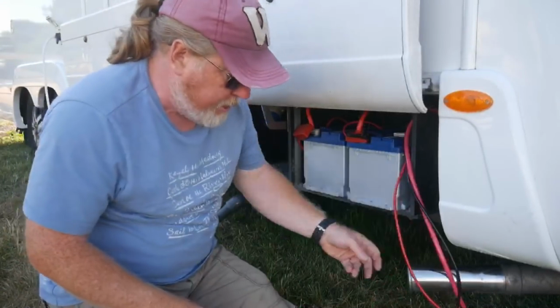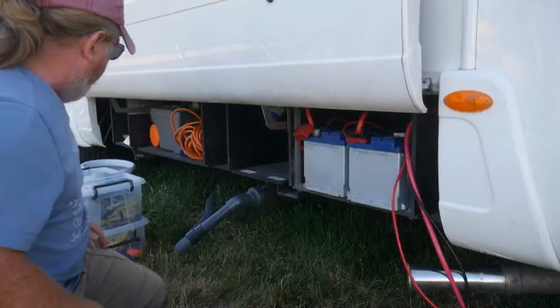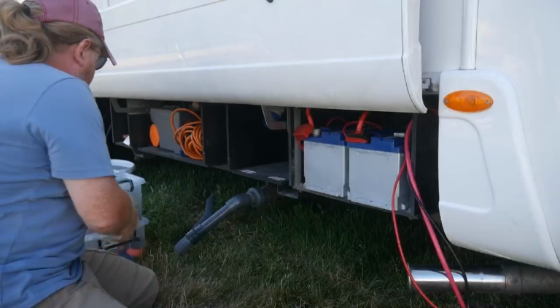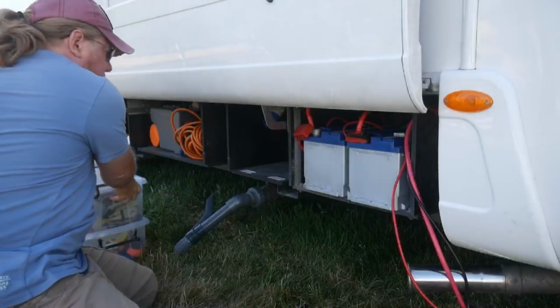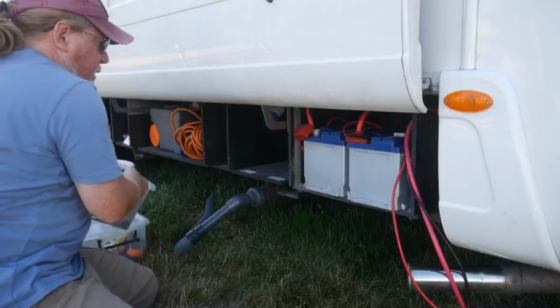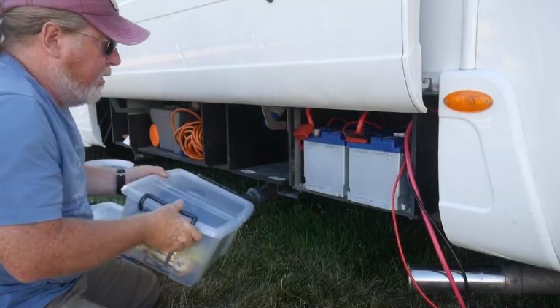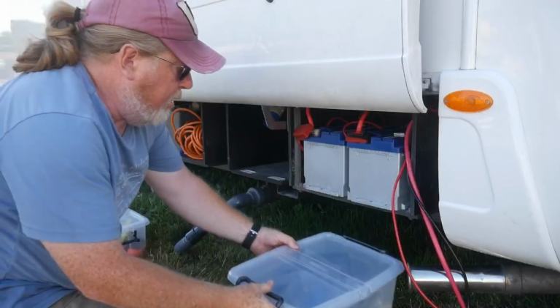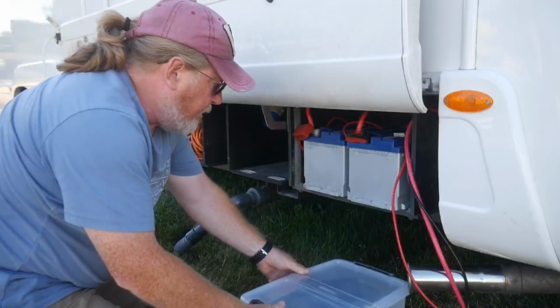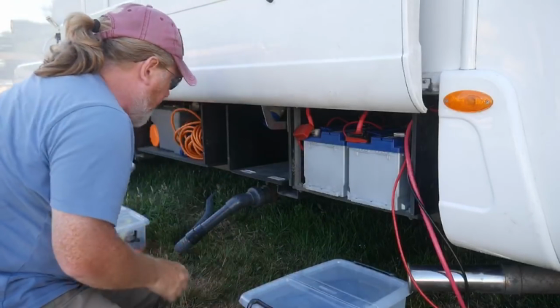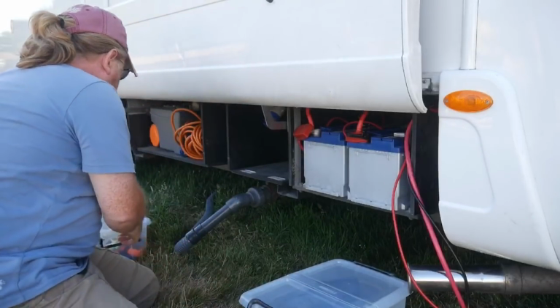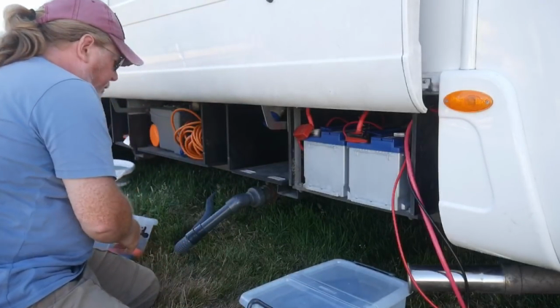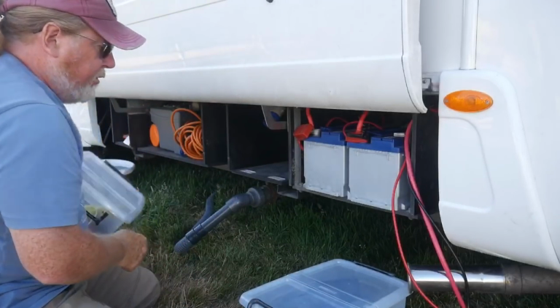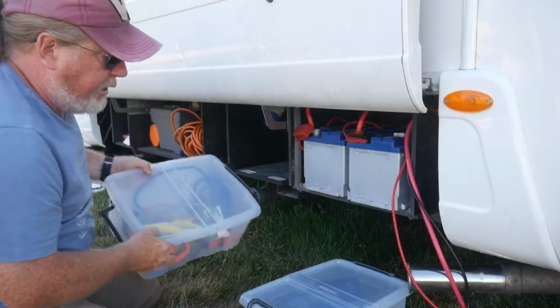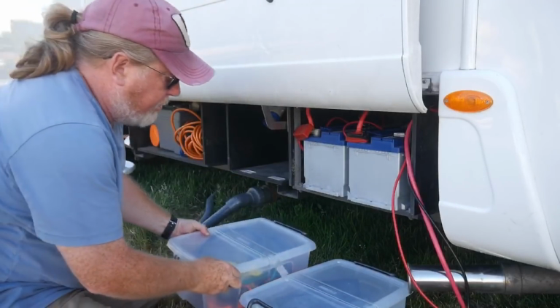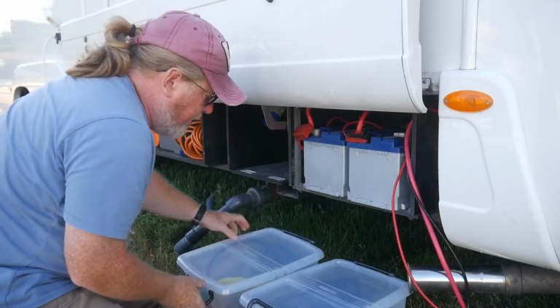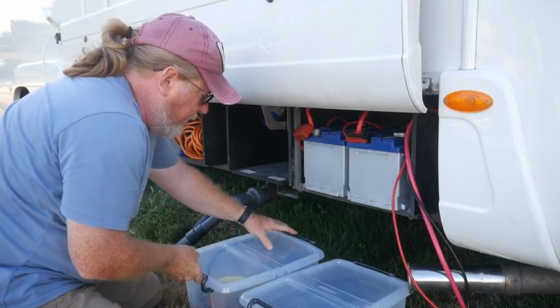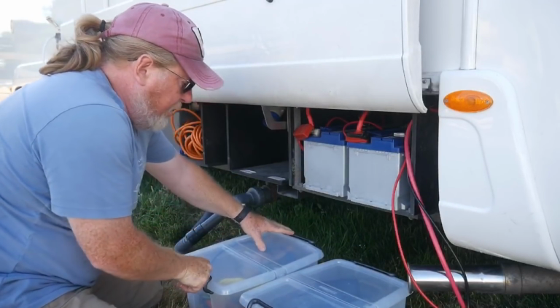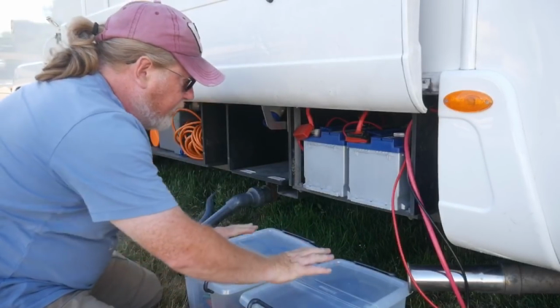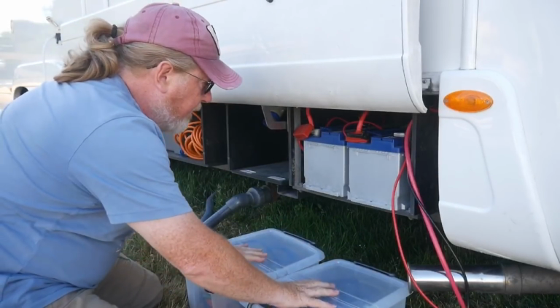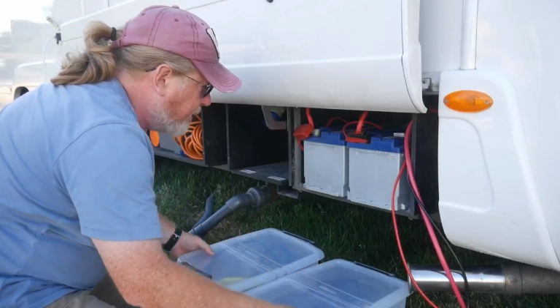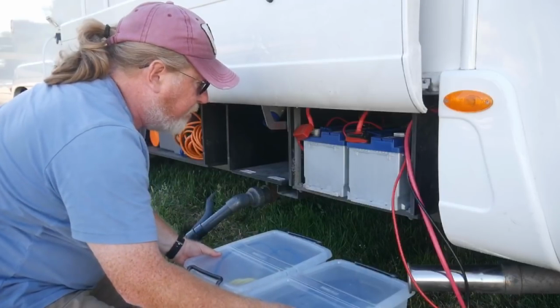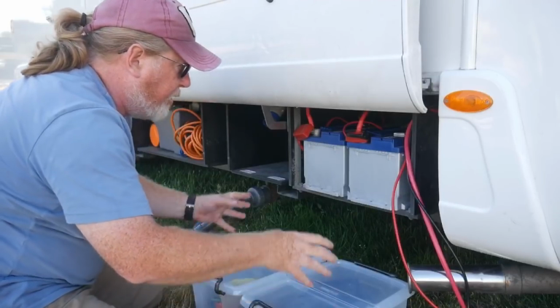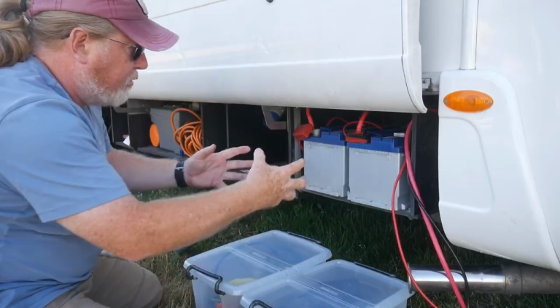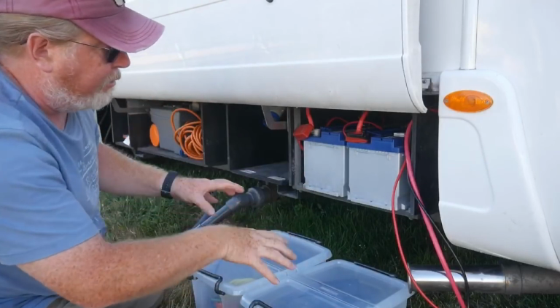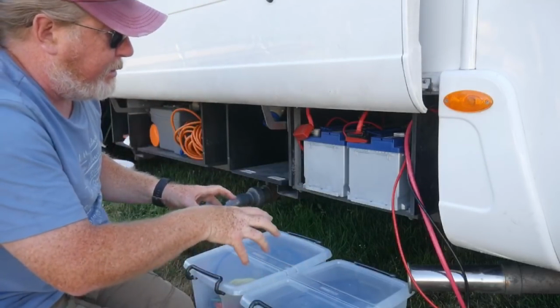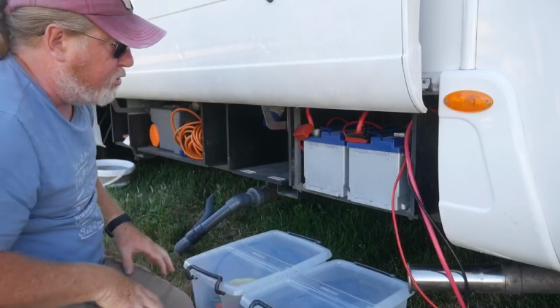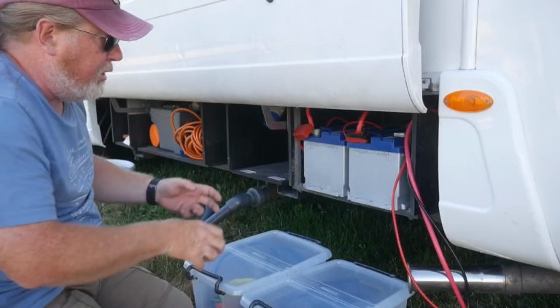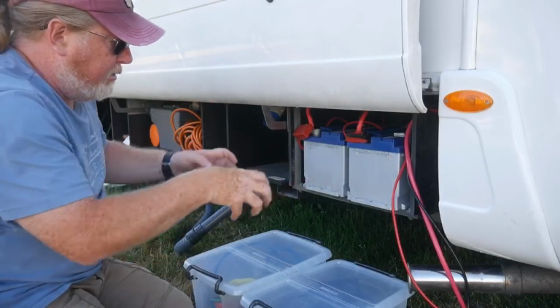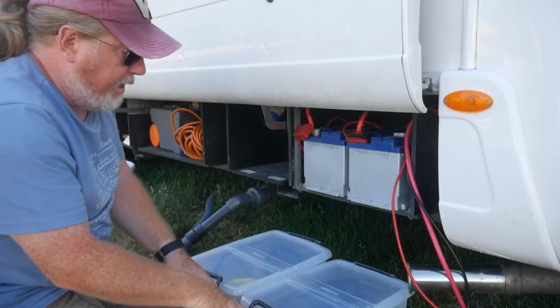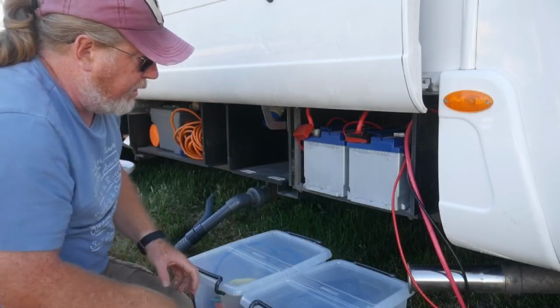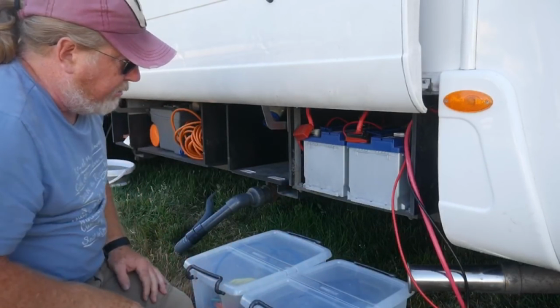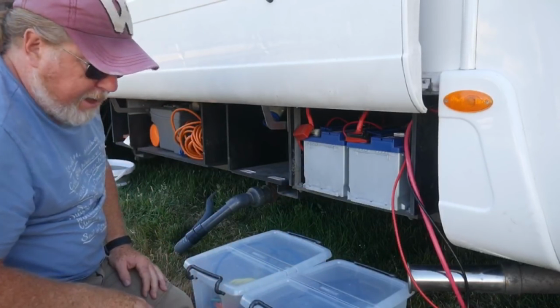I use these boxes to just let the batteries rest on, because all the cables get a bit short if they go right down on the ground.